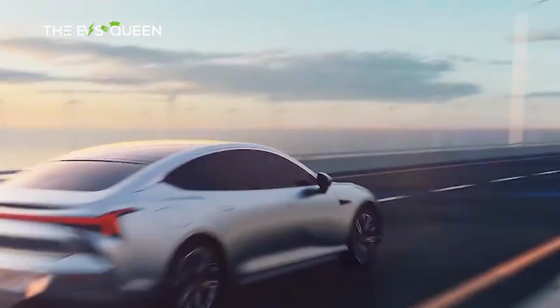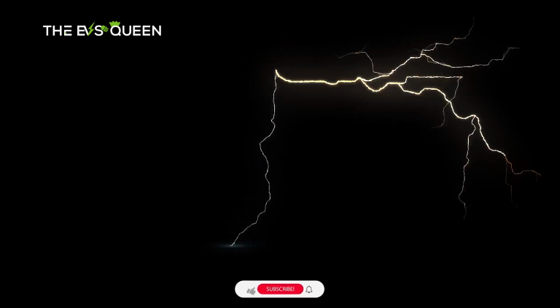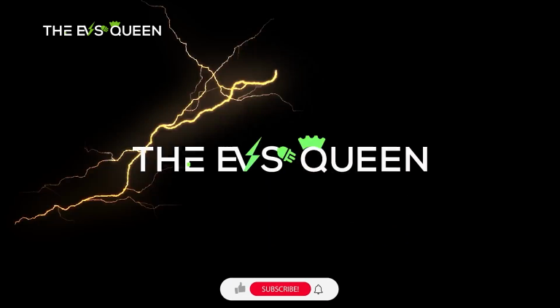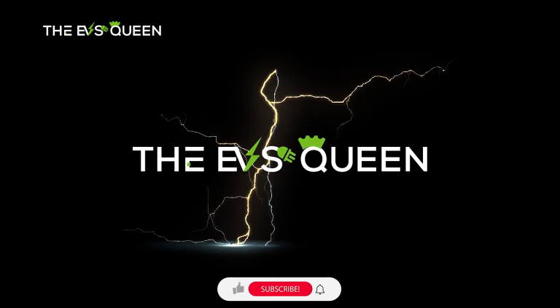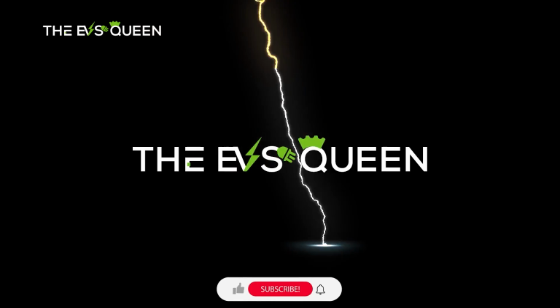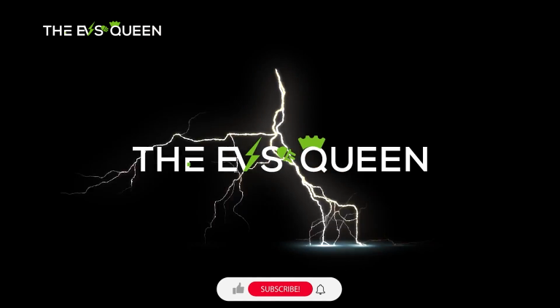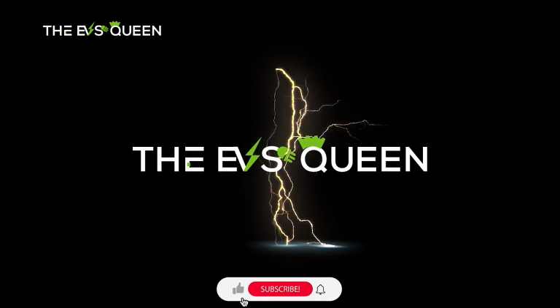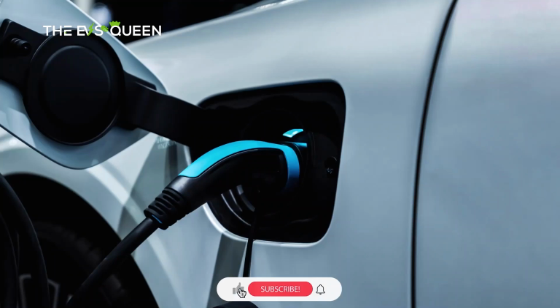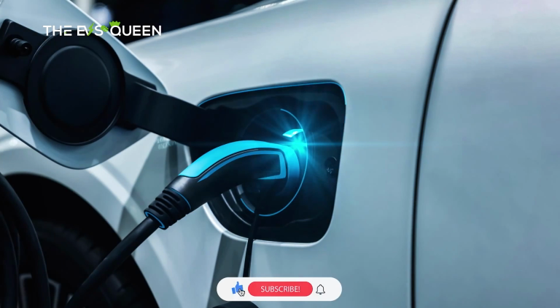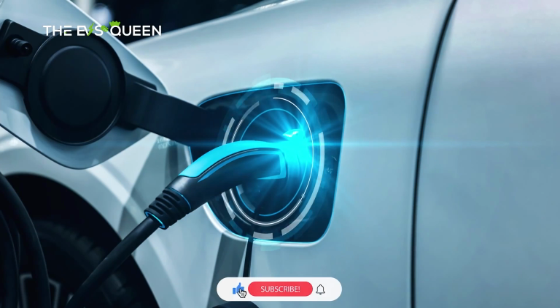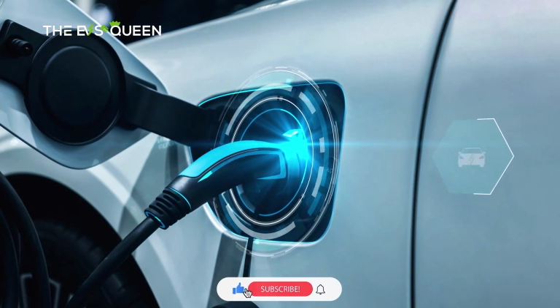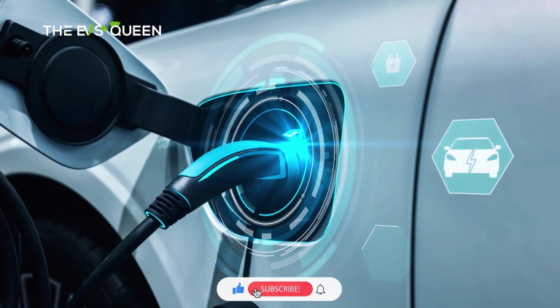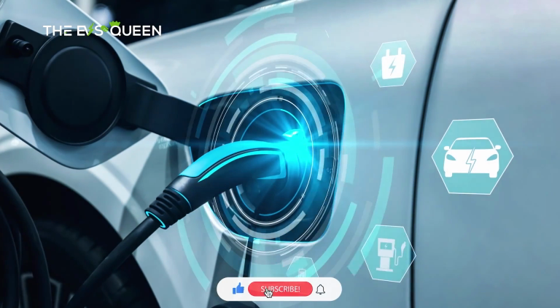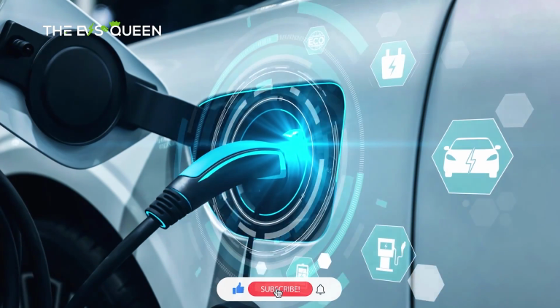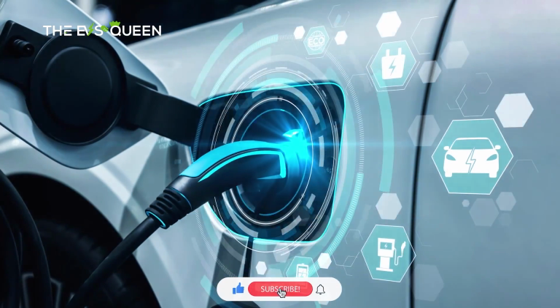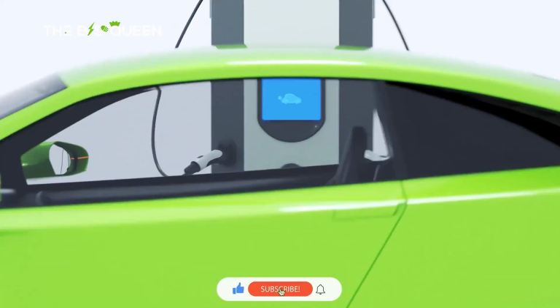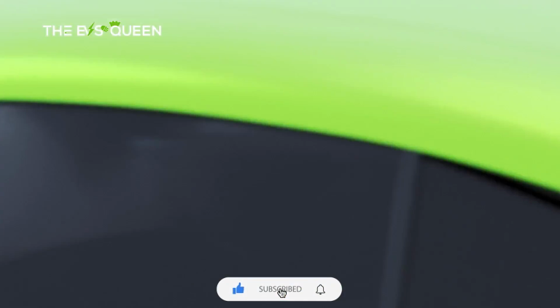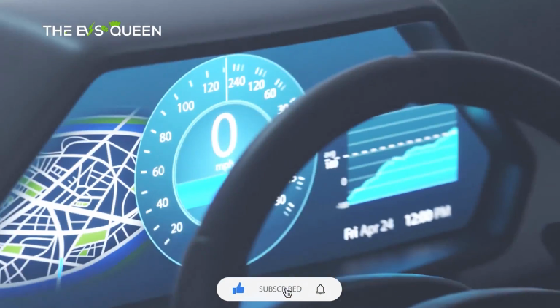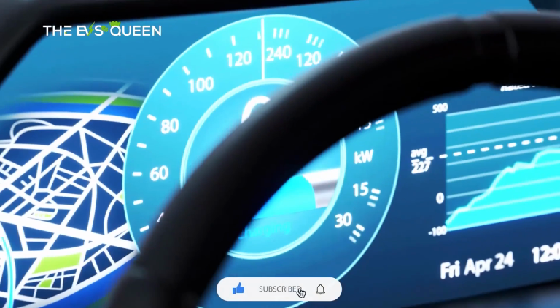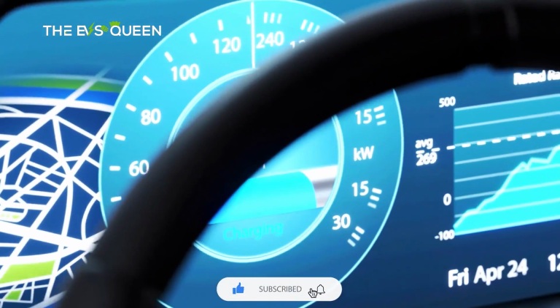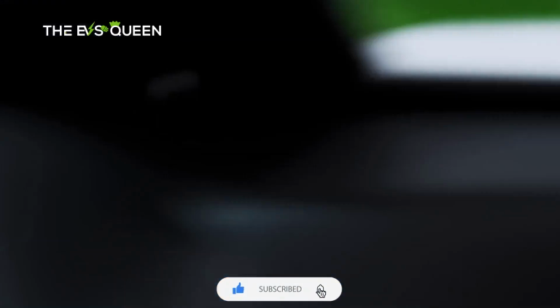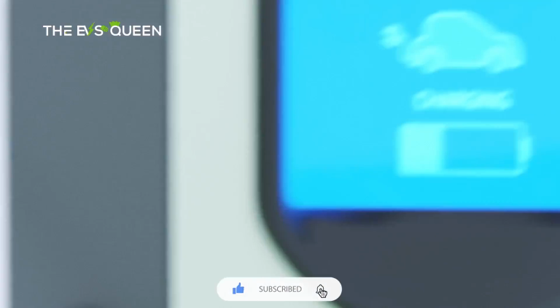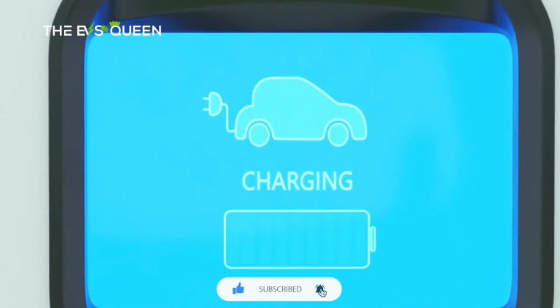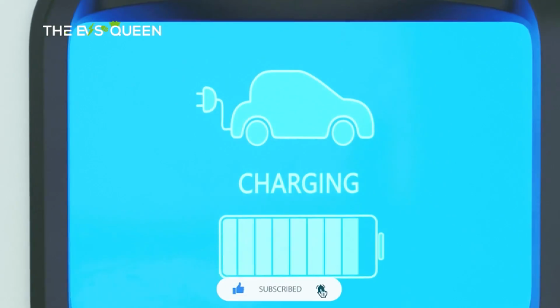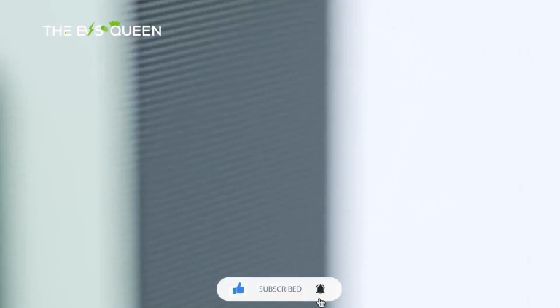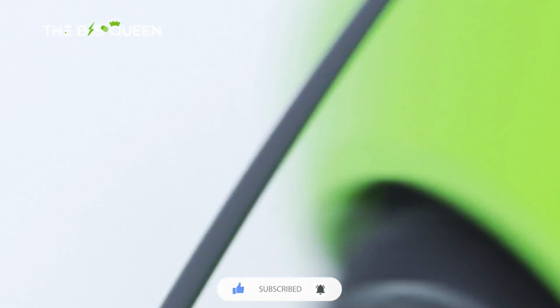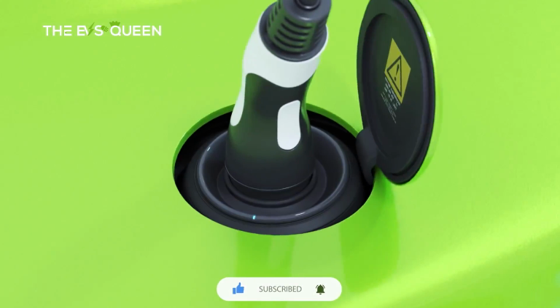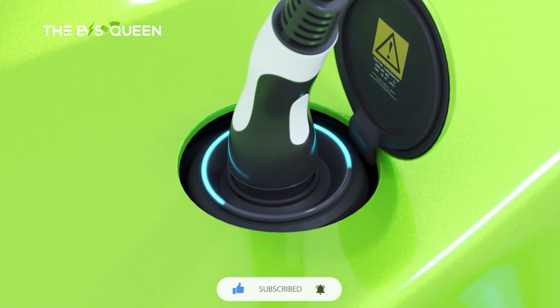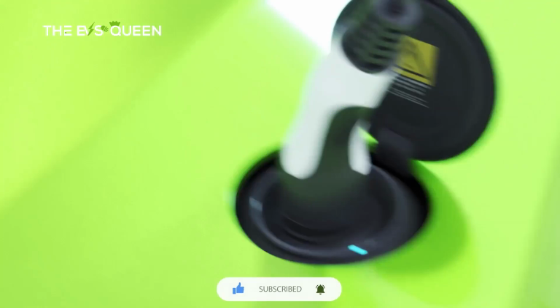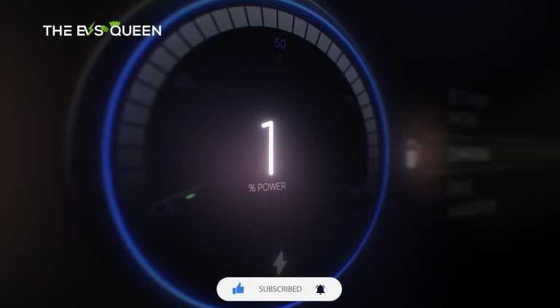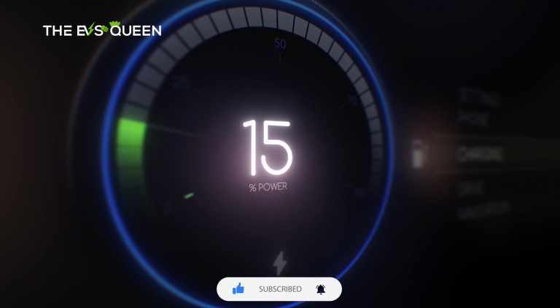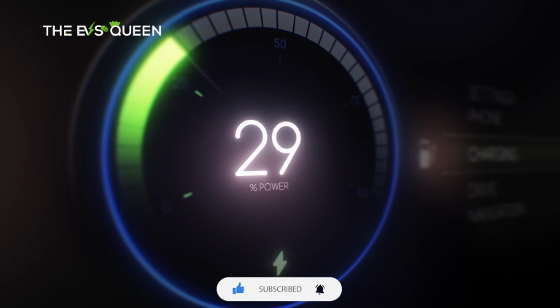Hello dear viewers, welcome back to EV's Queen. We are growing every day with the support from all of you. Subscribe to know more about electric mobility — we provide the most recent and updated news every day.